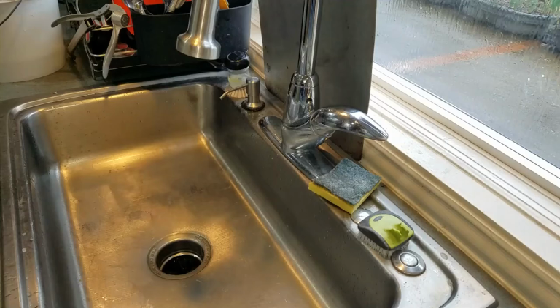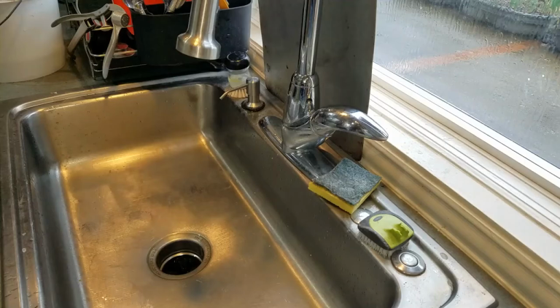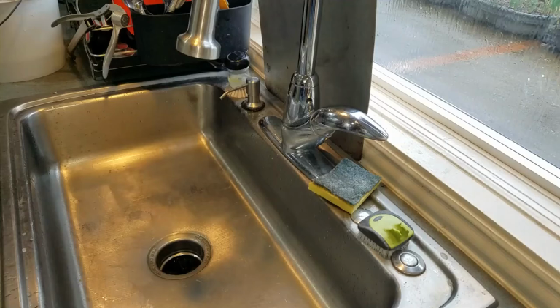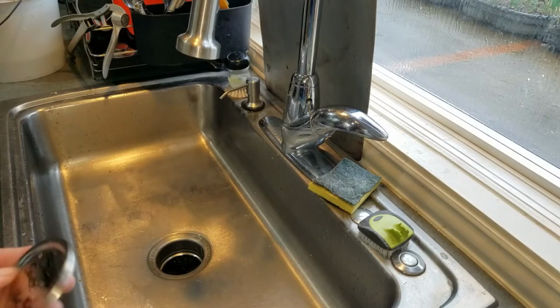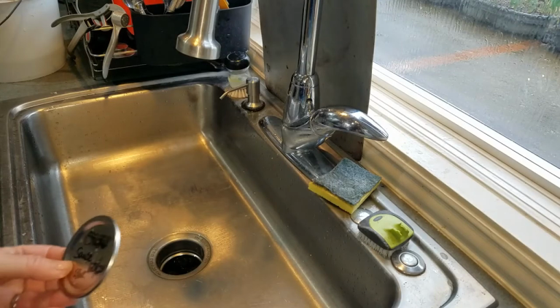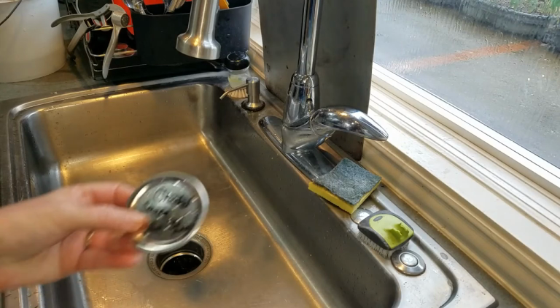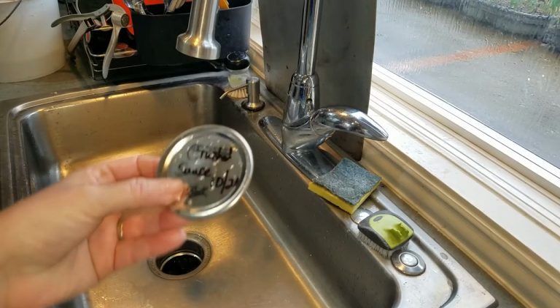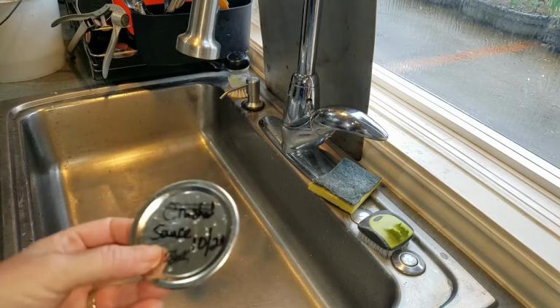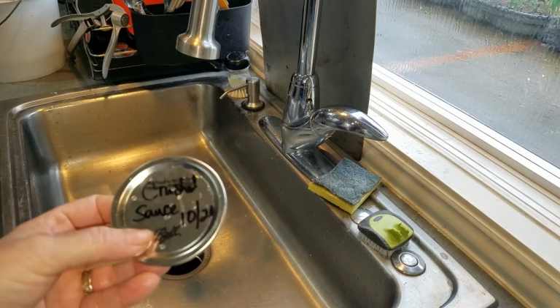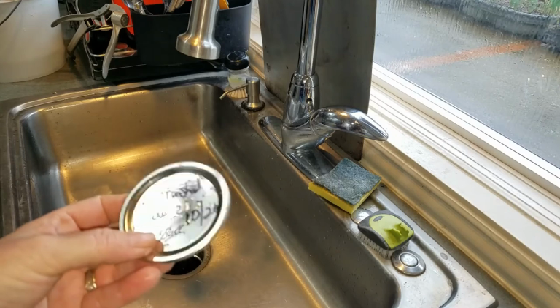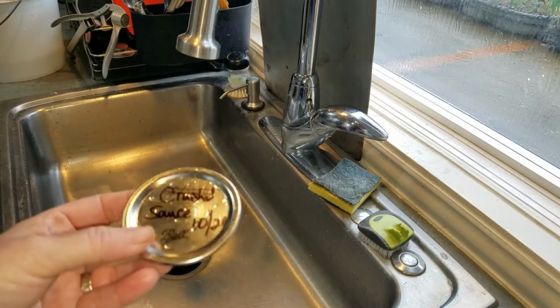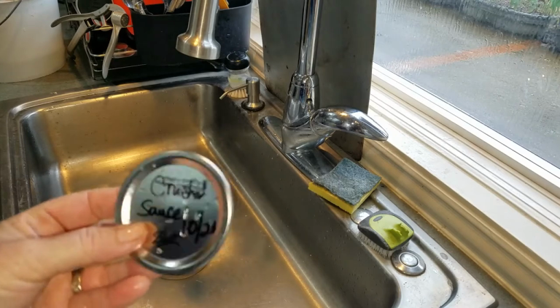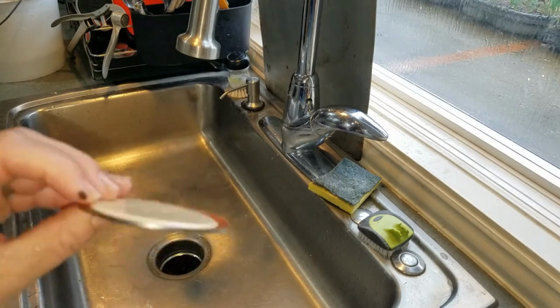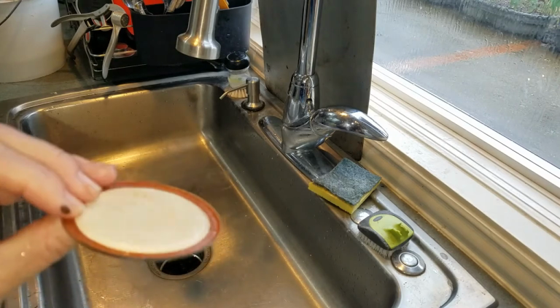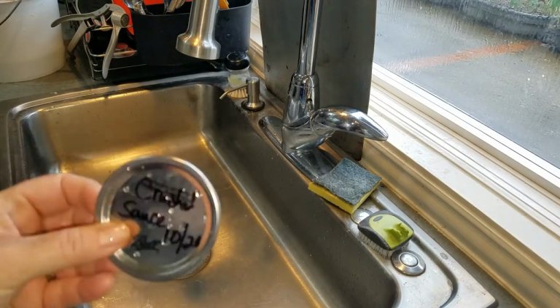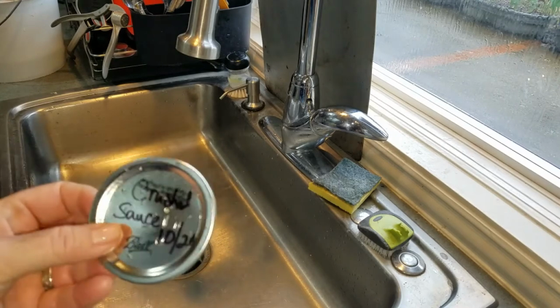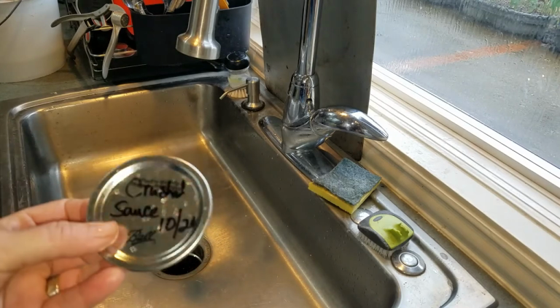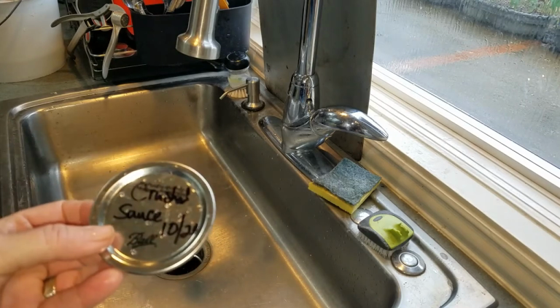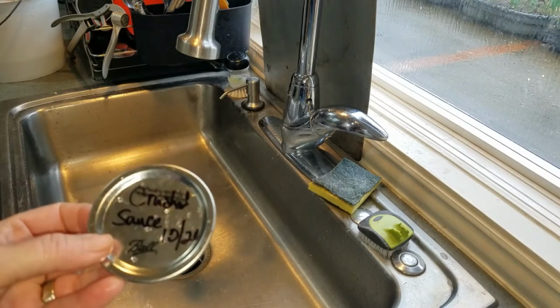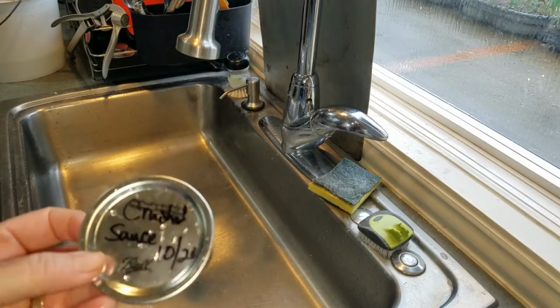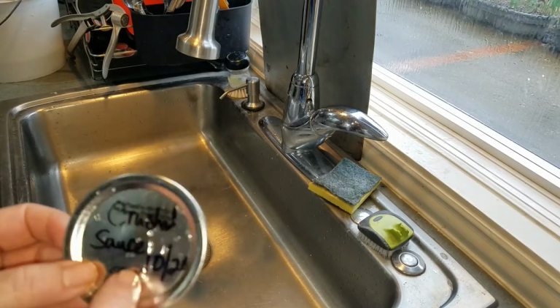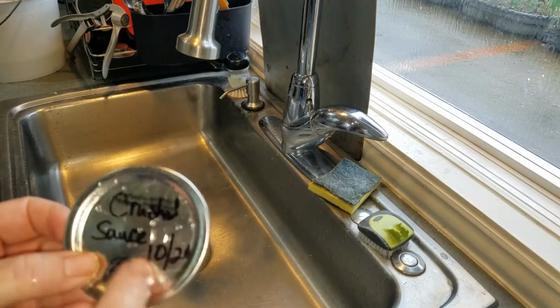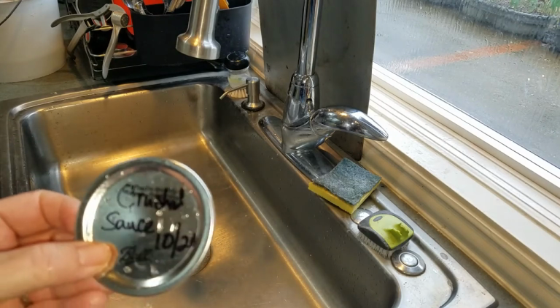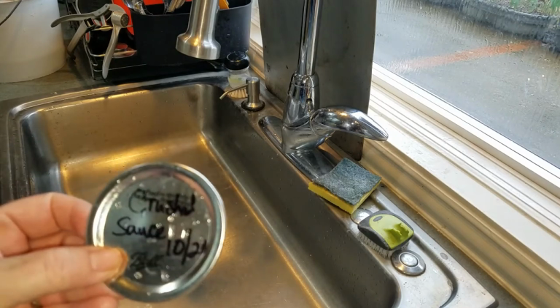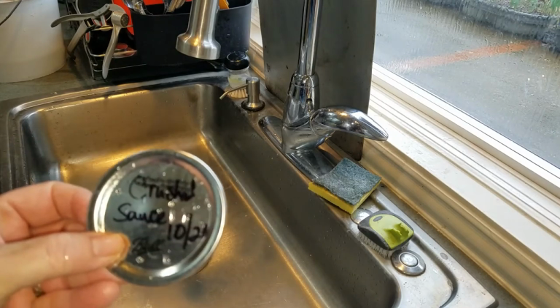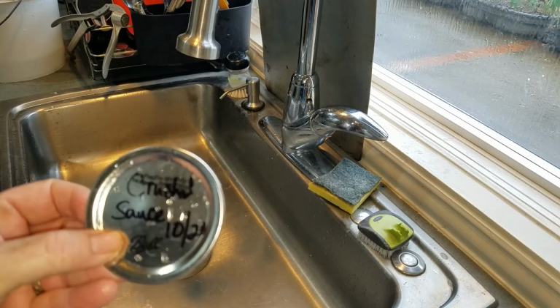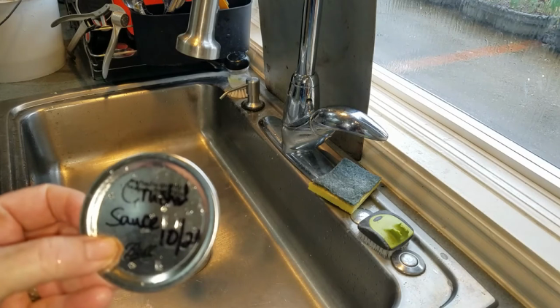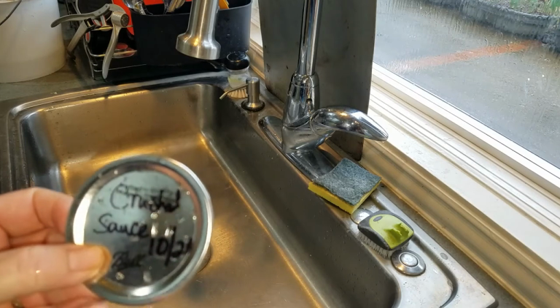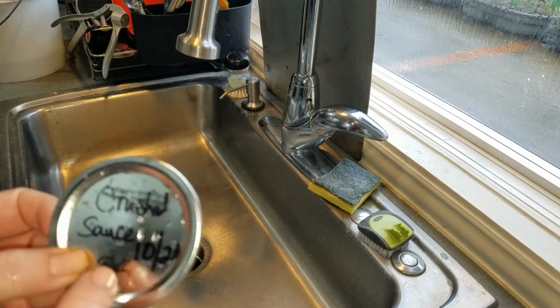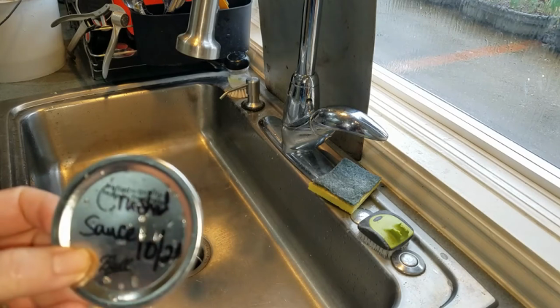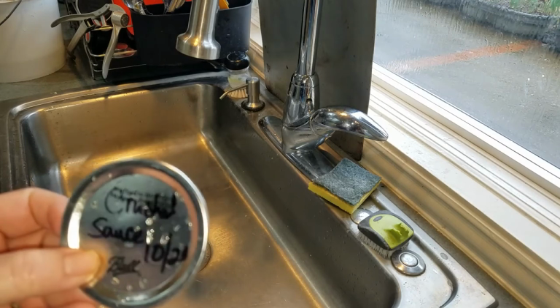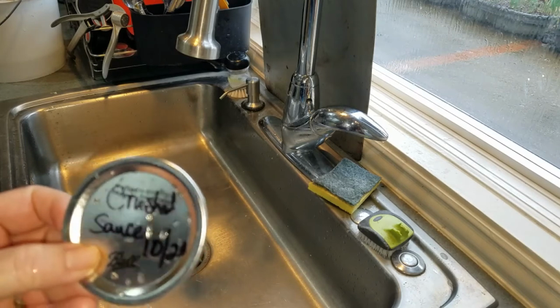Hi you guys. So this question has been coming up a lot lately in some of my canning stuff — how to get the Sharpie off the top of the lid.